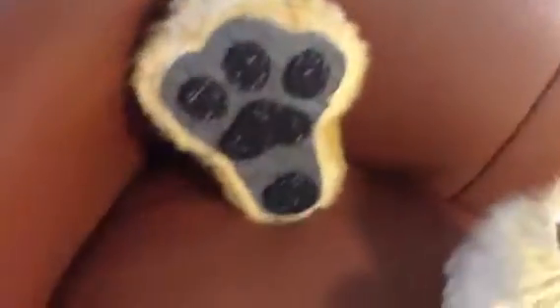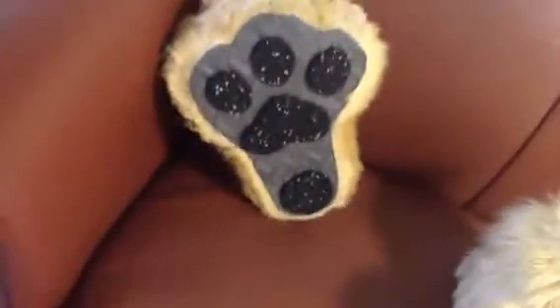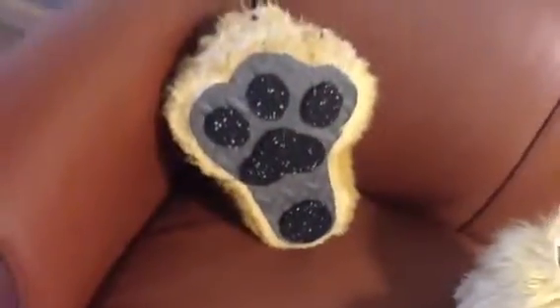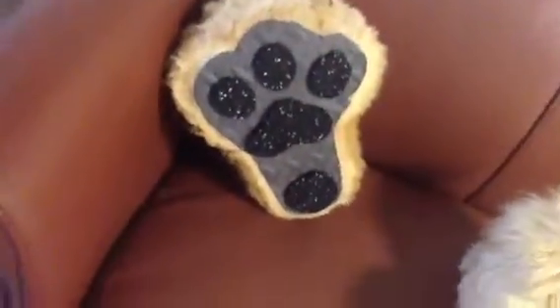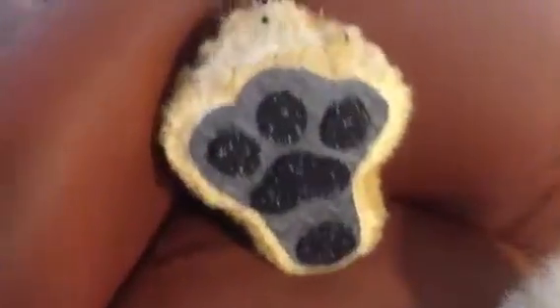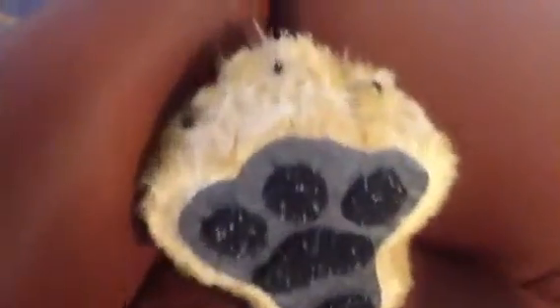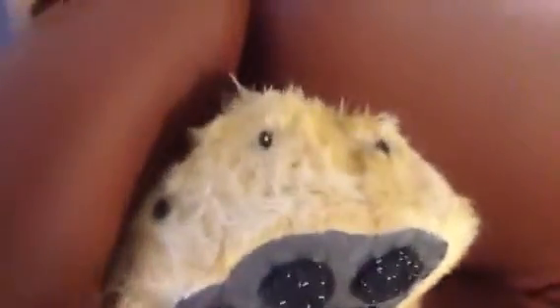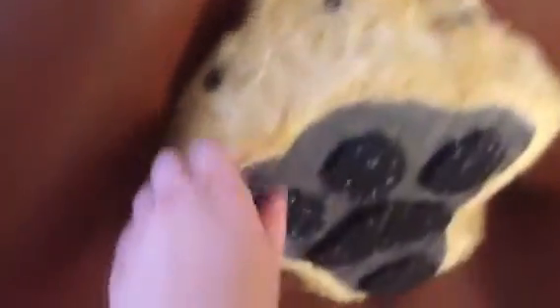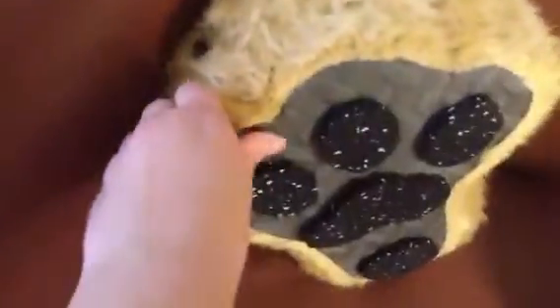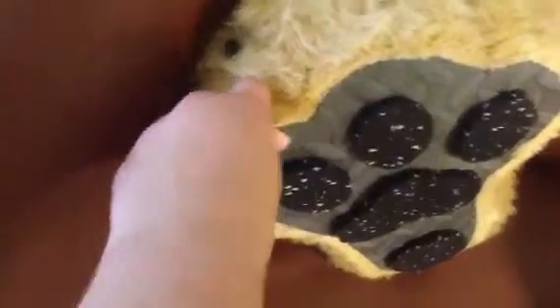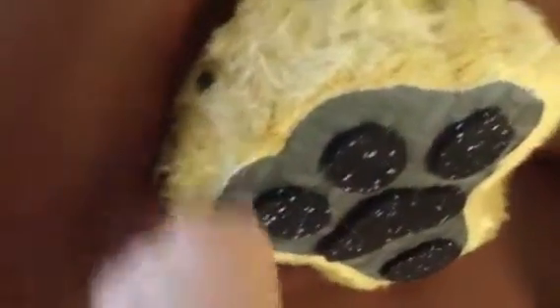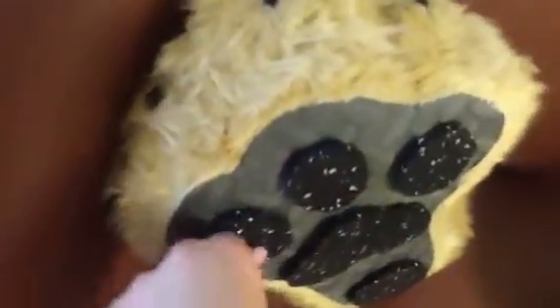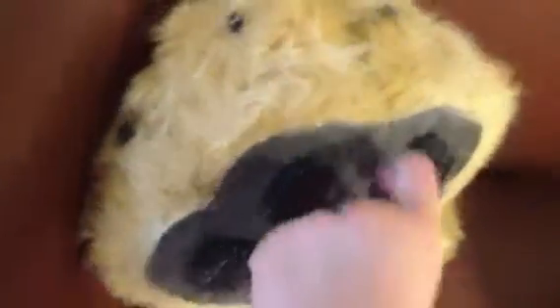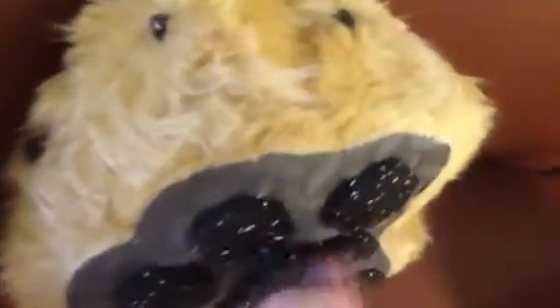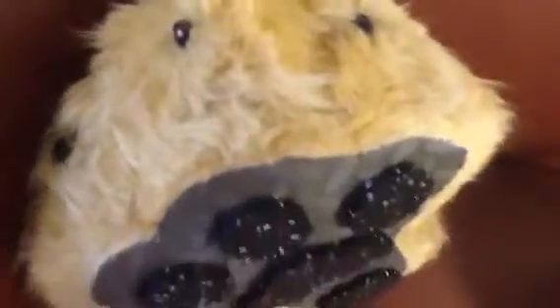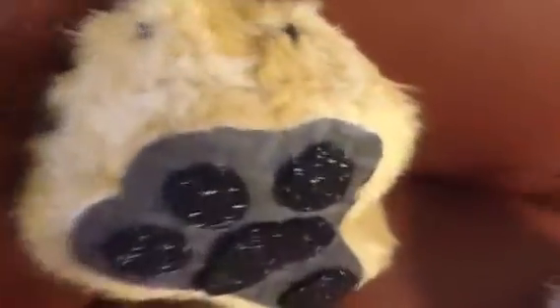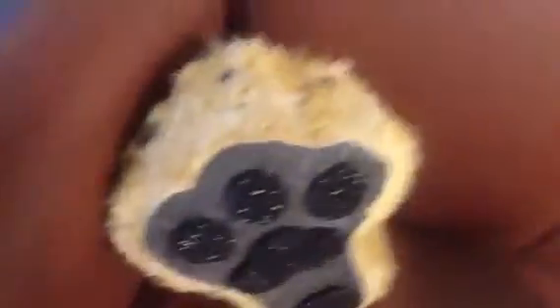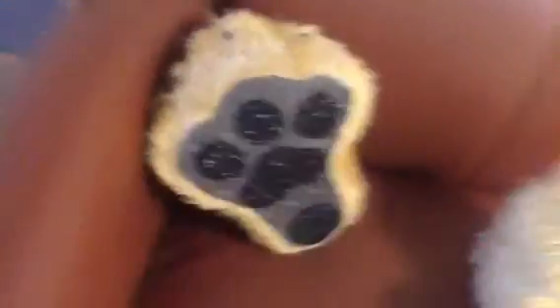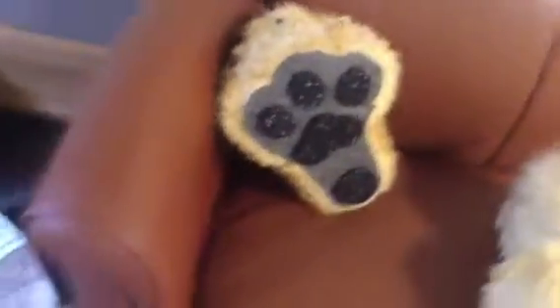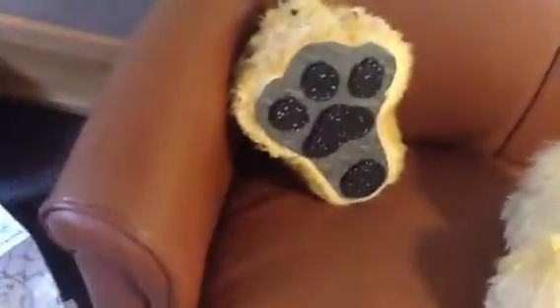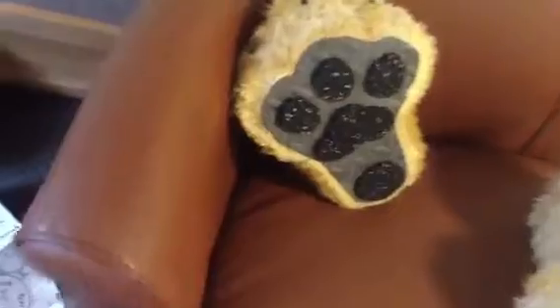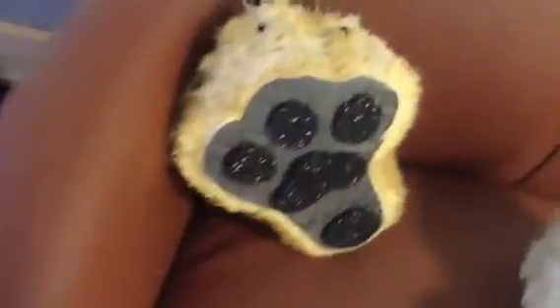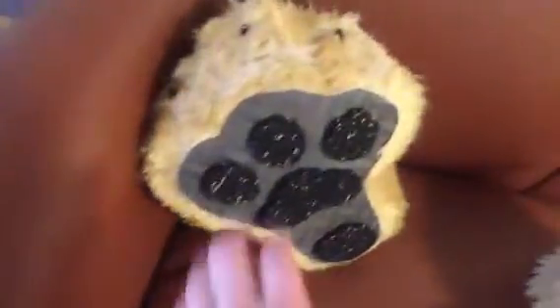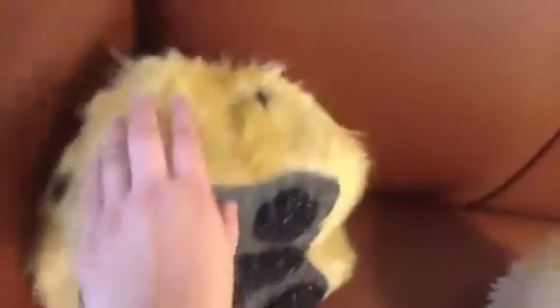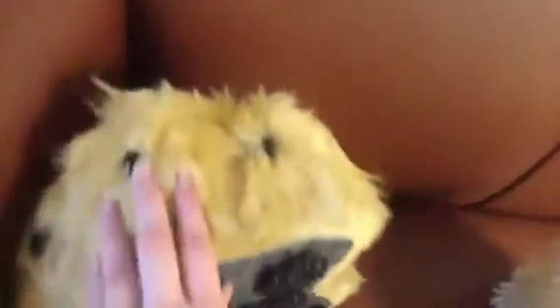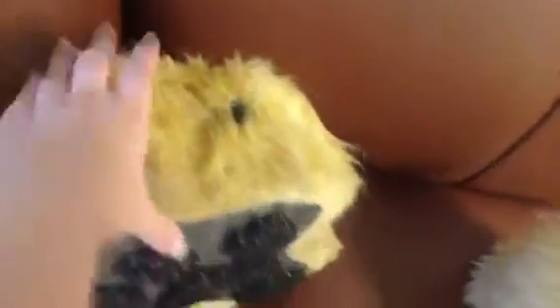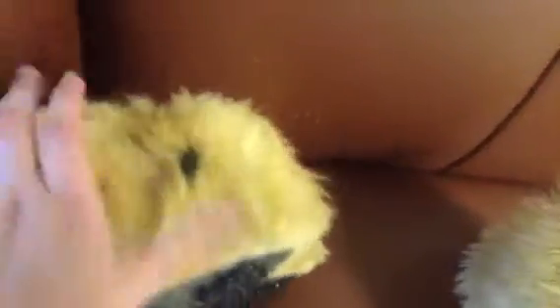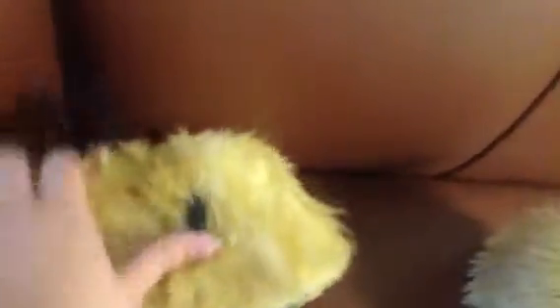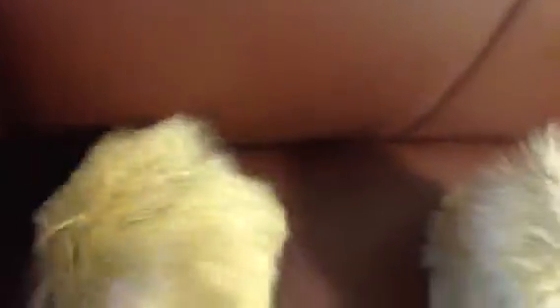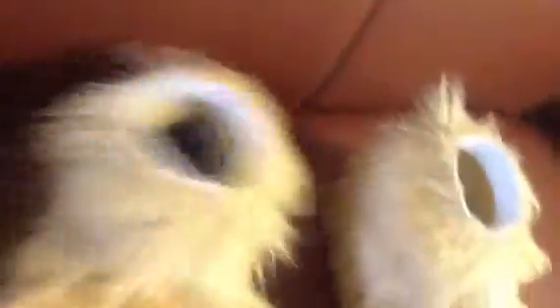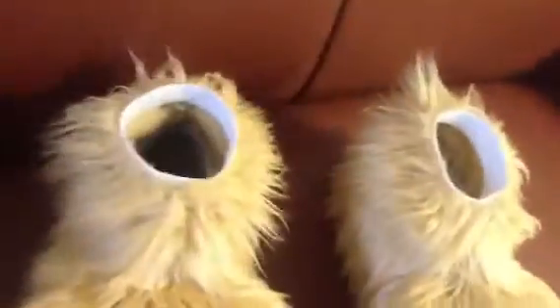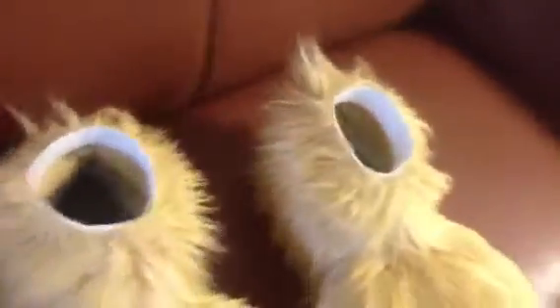On the bottom, we have the typical foam mat with rubber paw pads for durability and grippiness, so that it doesn't slip when I walk on wet or very smooth surfaces.